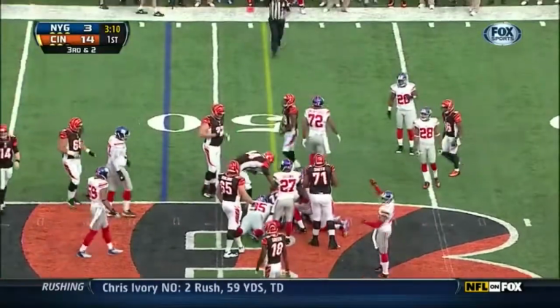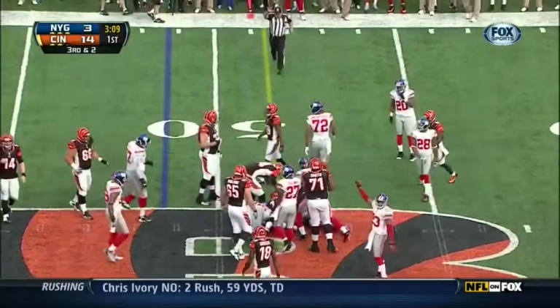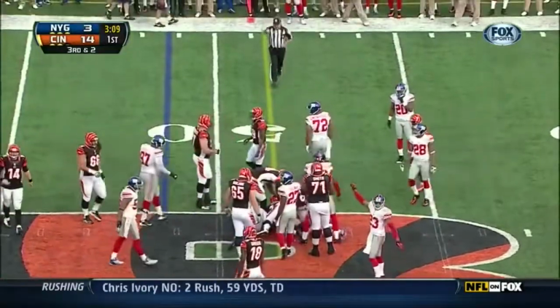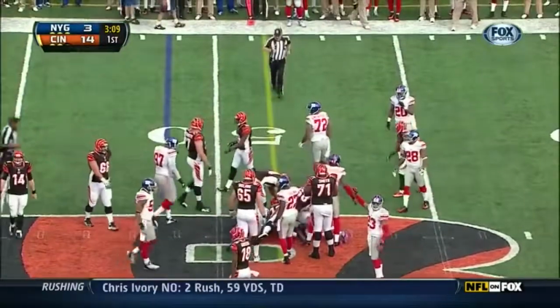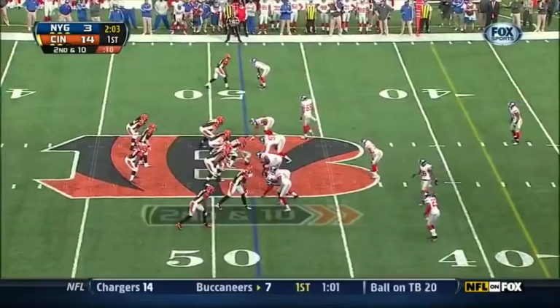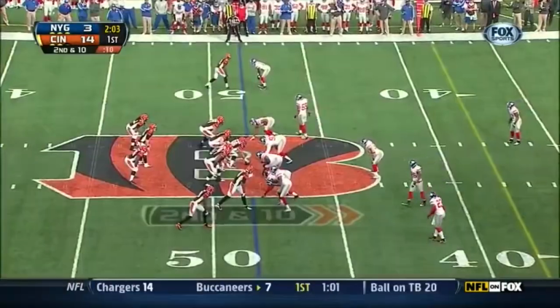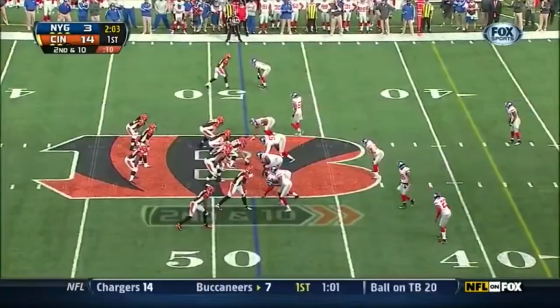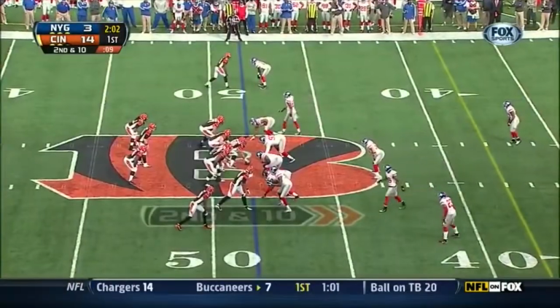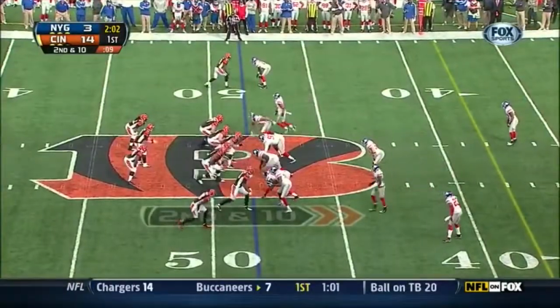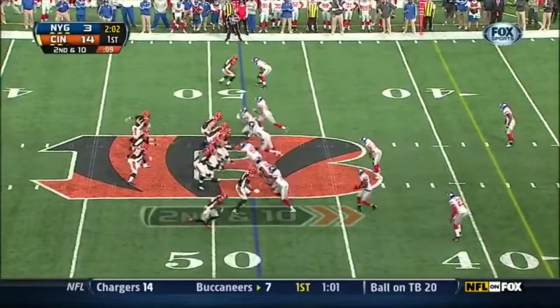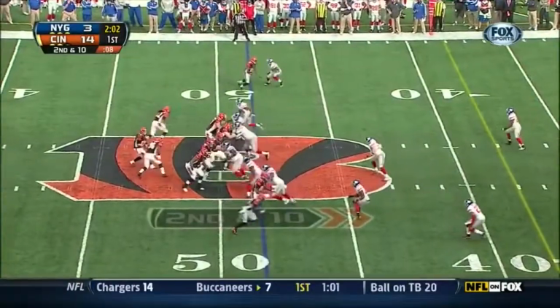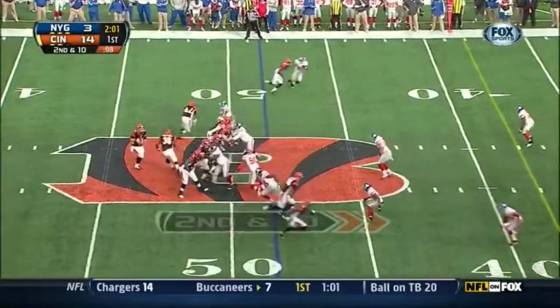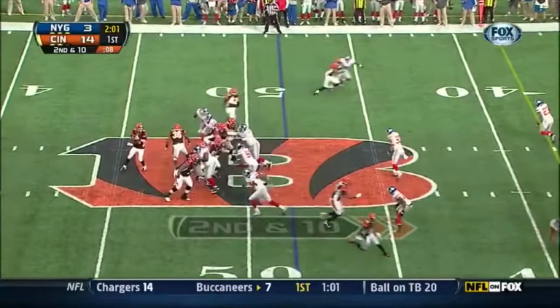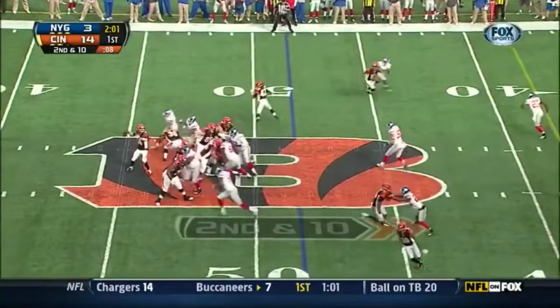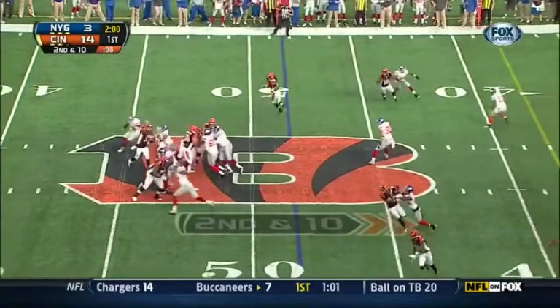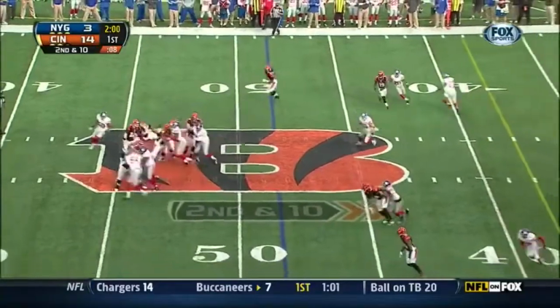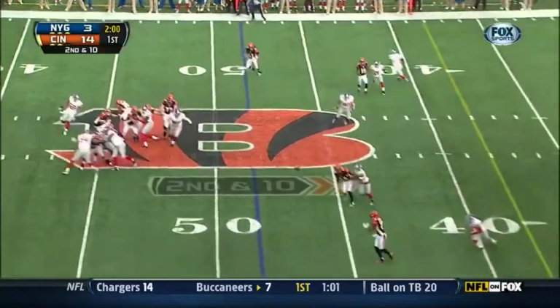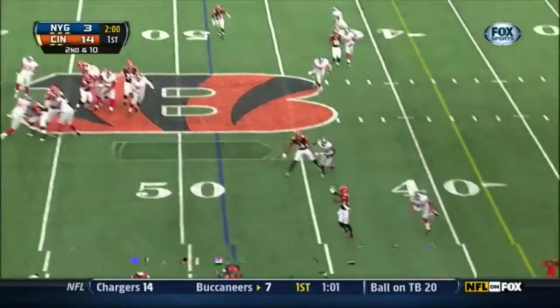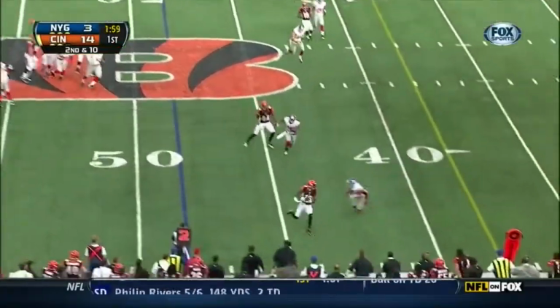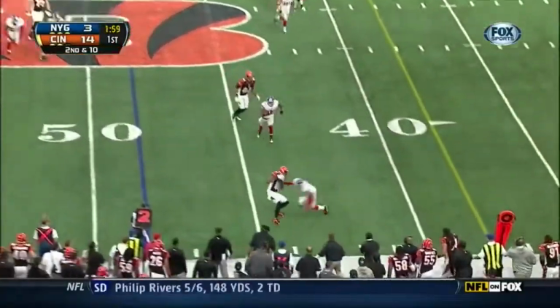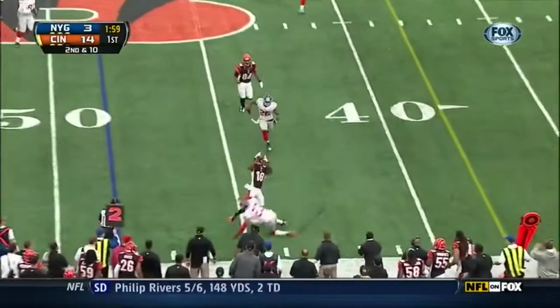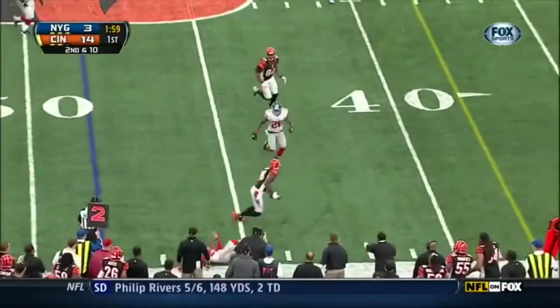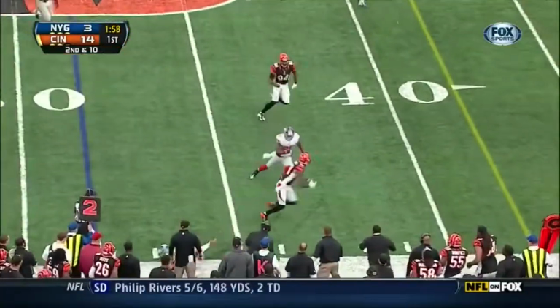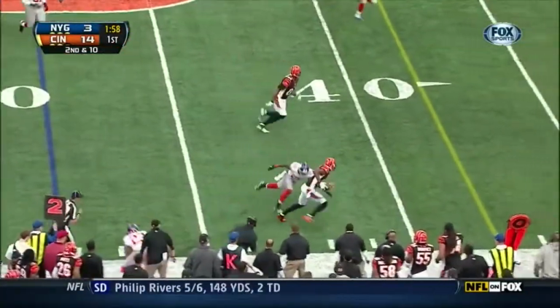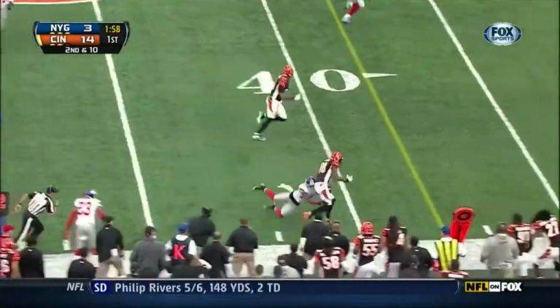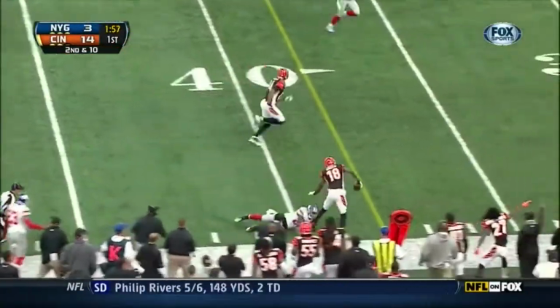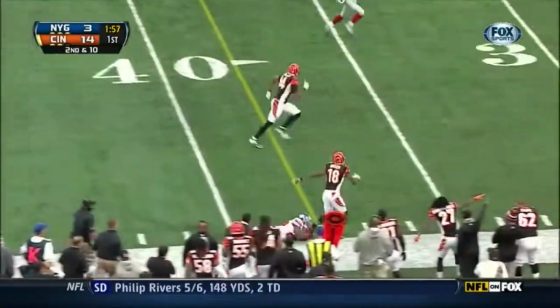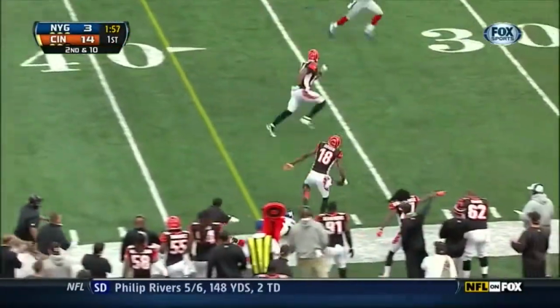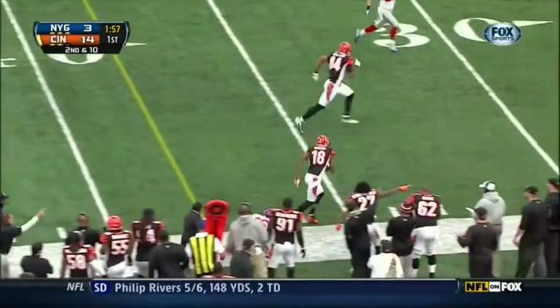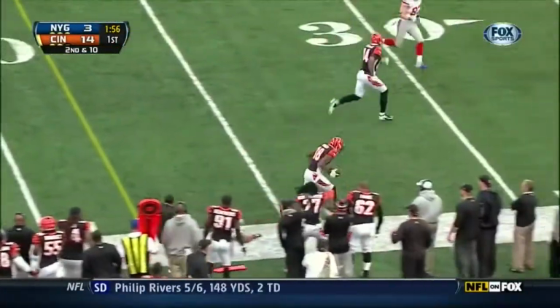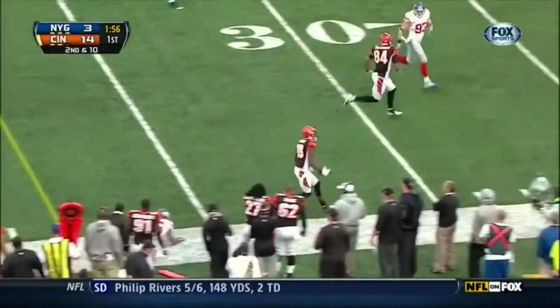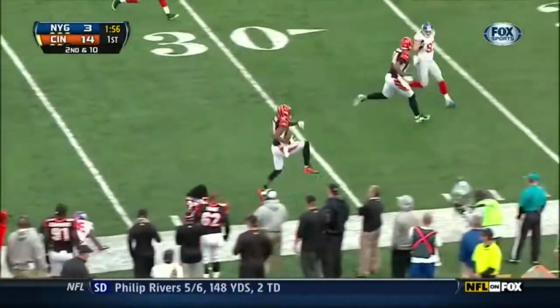Sanu actually called it — was injured. Not a shot to the head, a shot to the shoulder. Catch made at the first down marker, and what a move by Green.